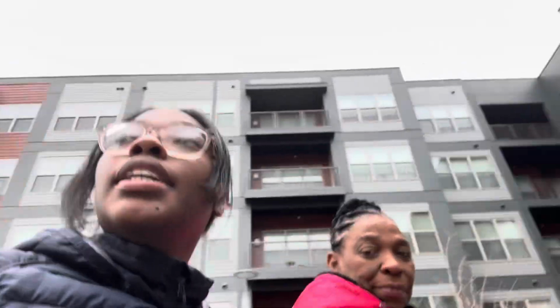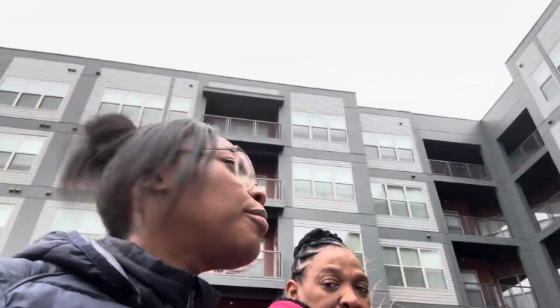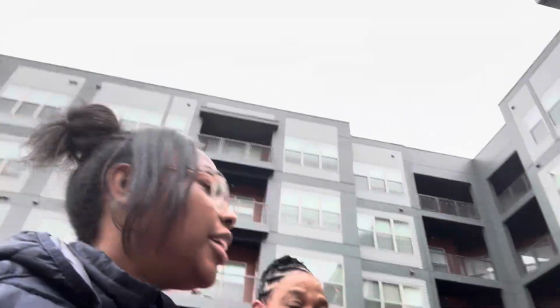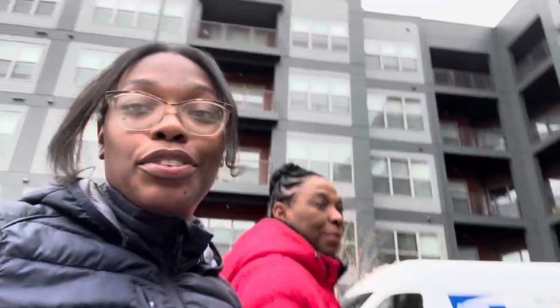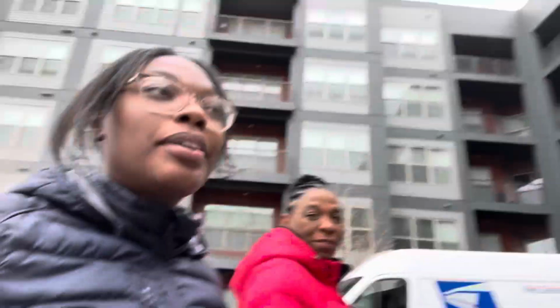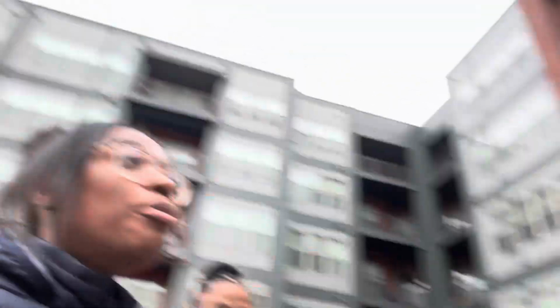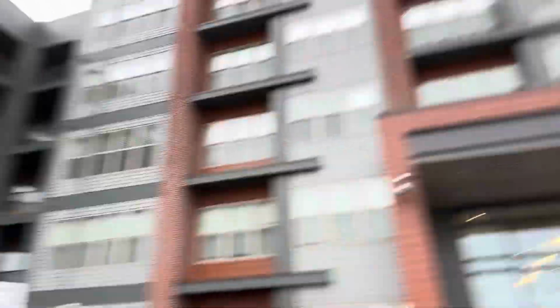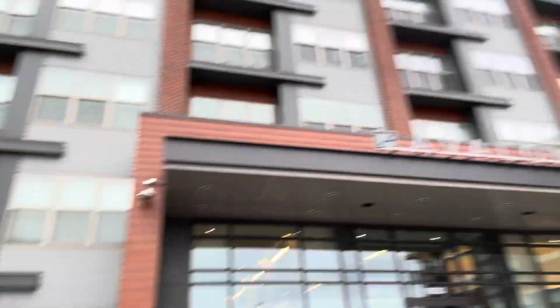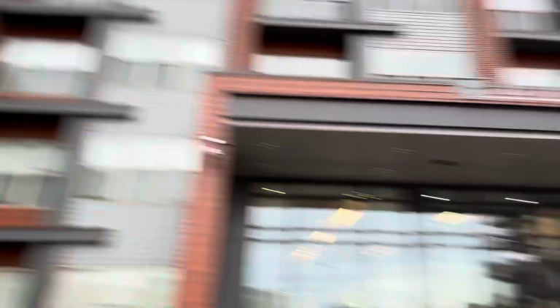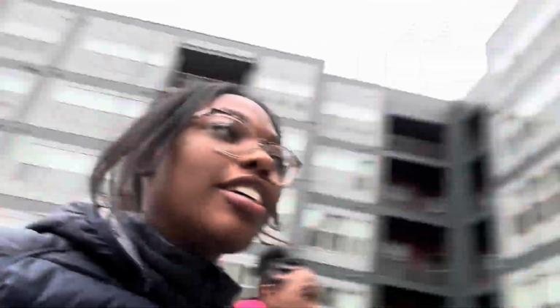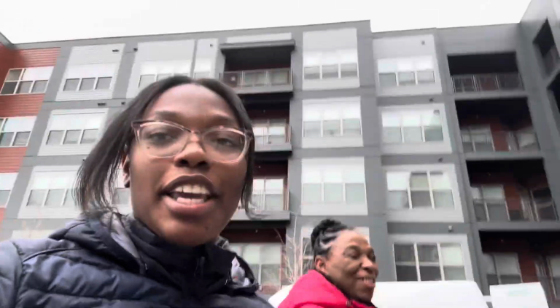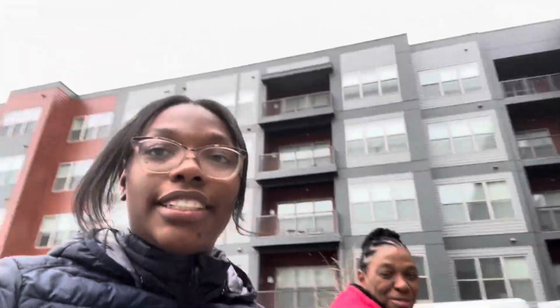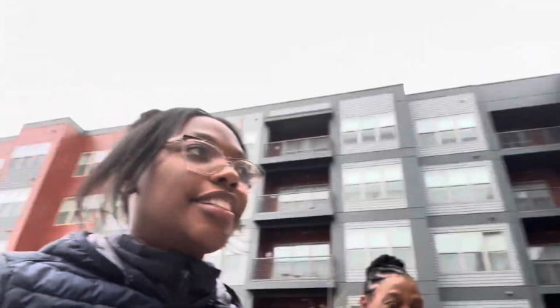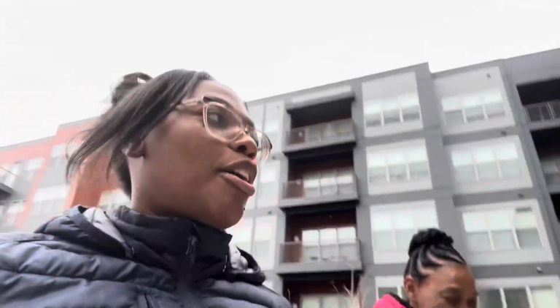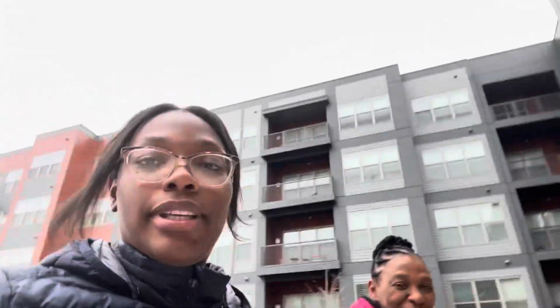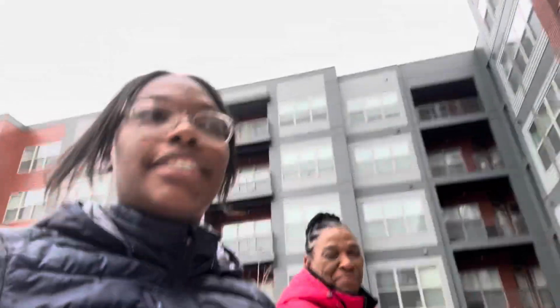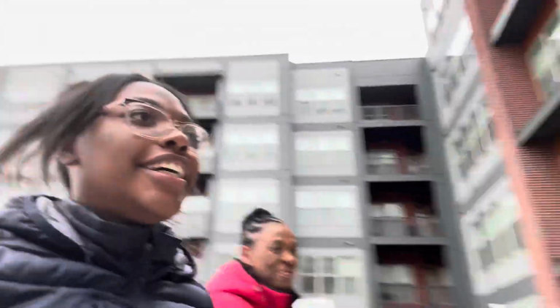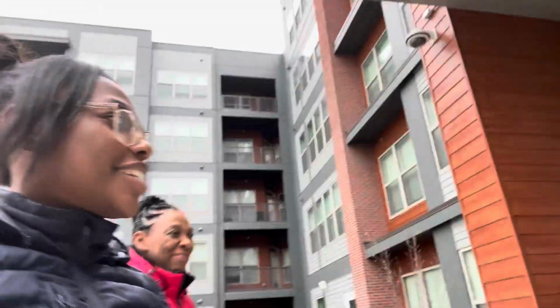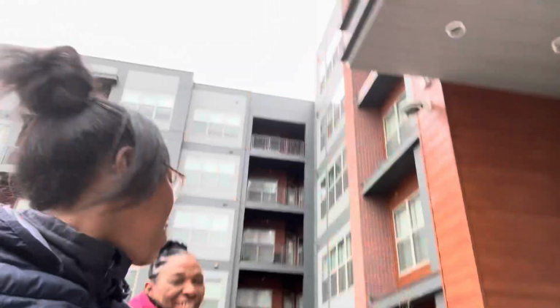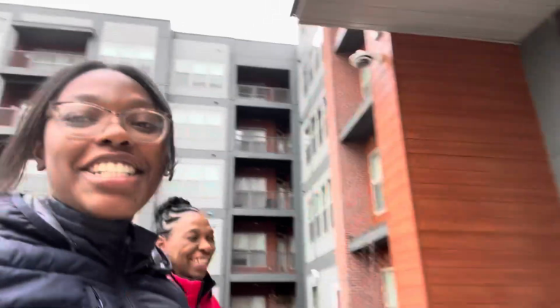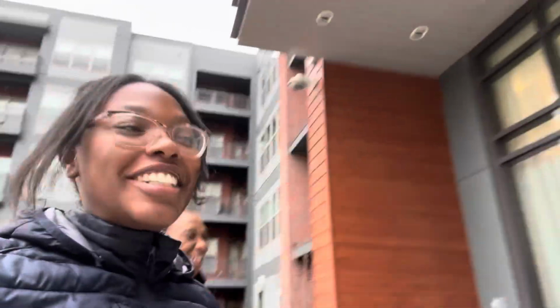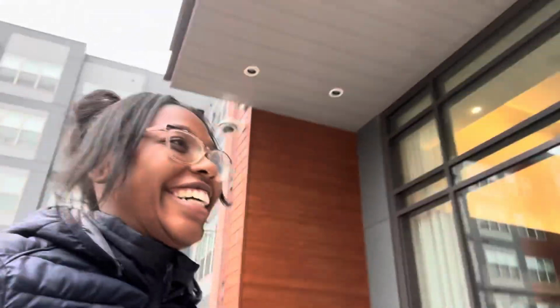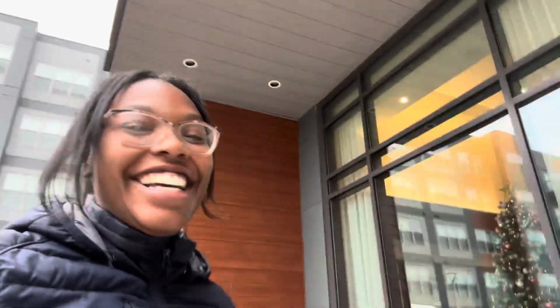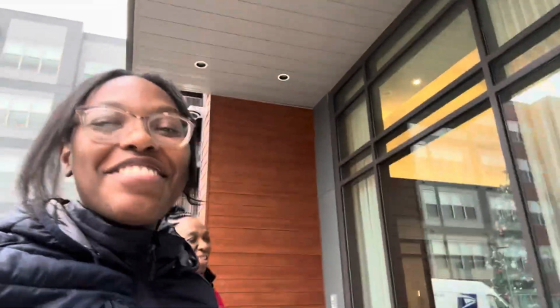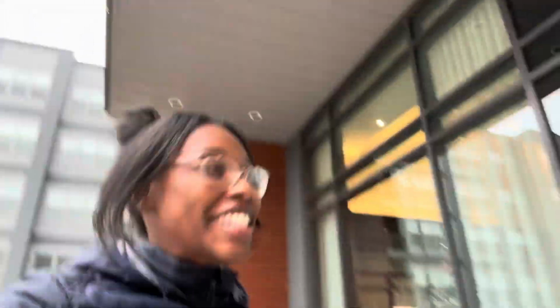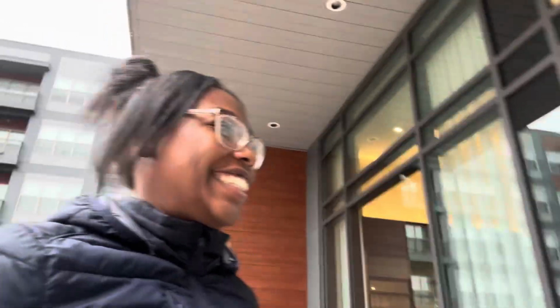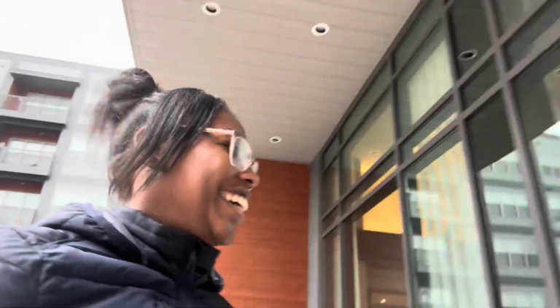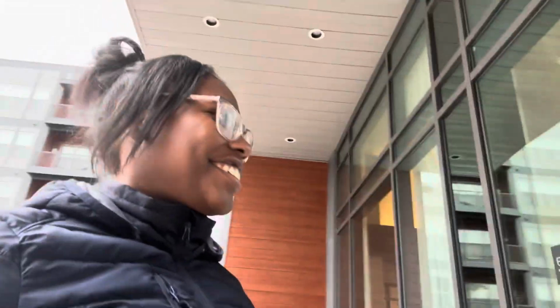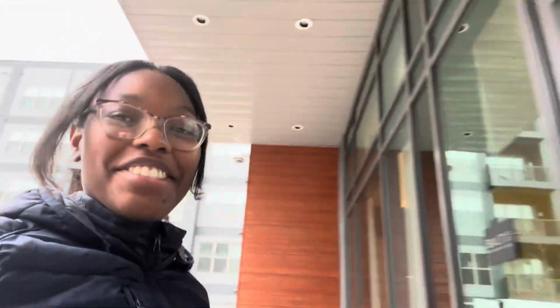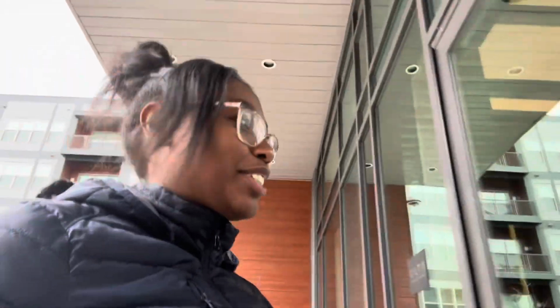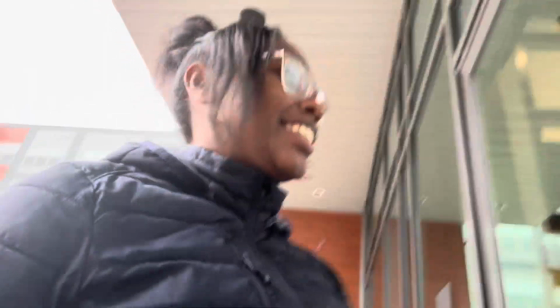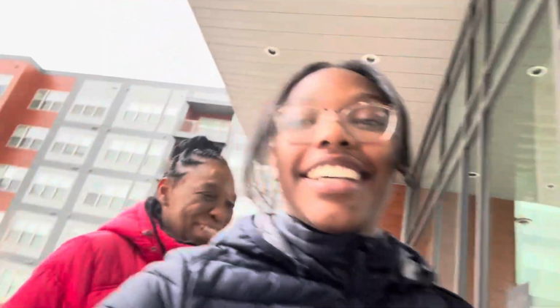We're supposed to be getting food. We're at the Avalon looking at places, apartments, because she doesn't want to — she wants to be nosy. So let's go see what this place looks like.